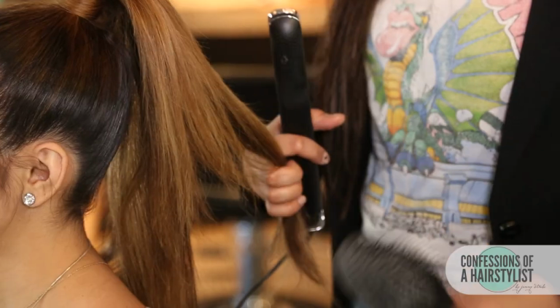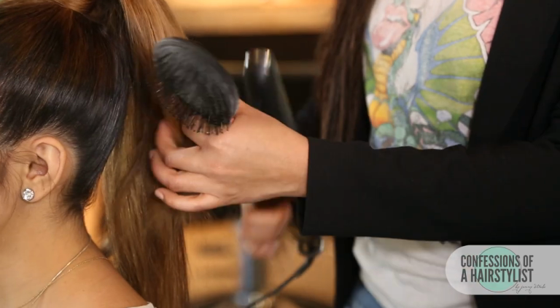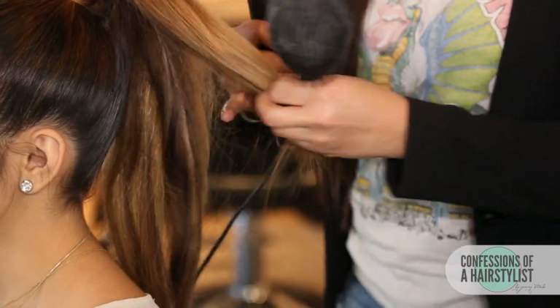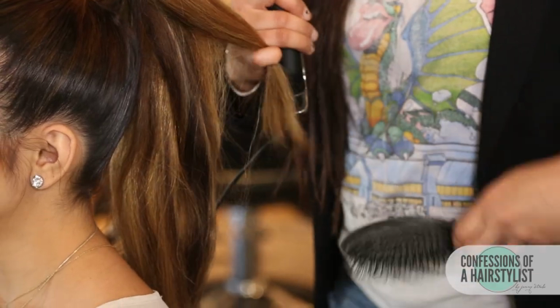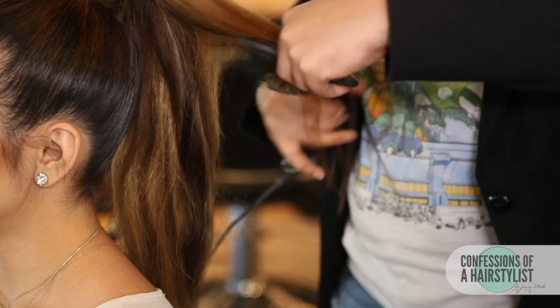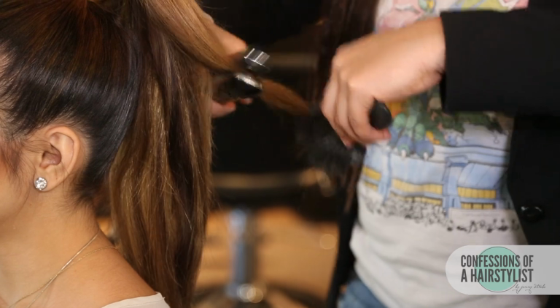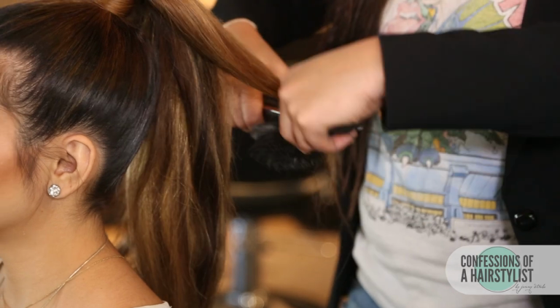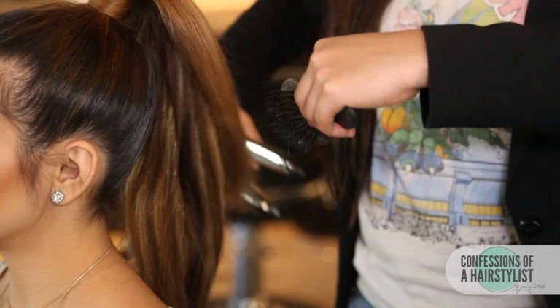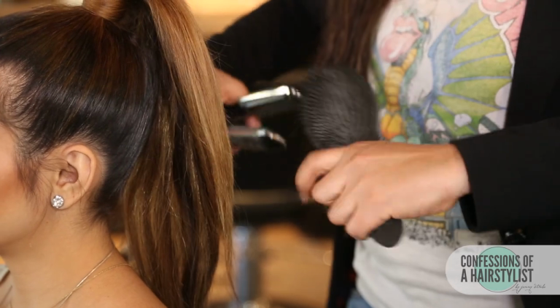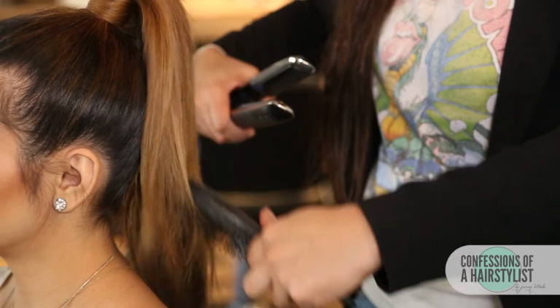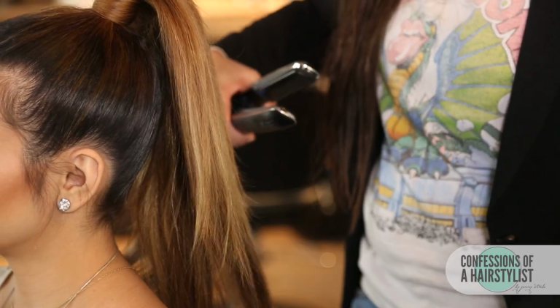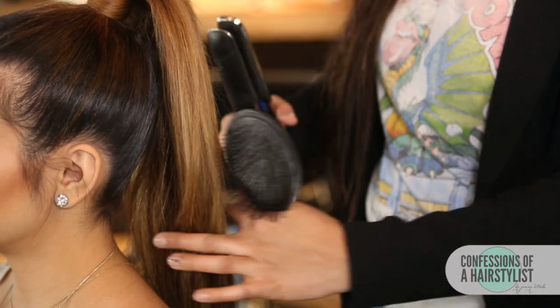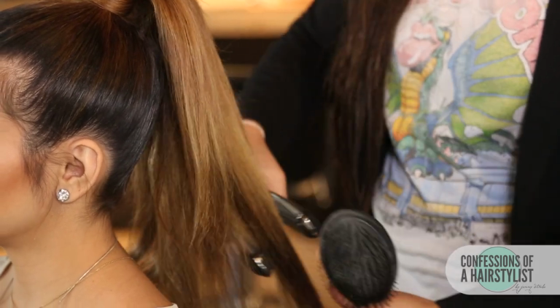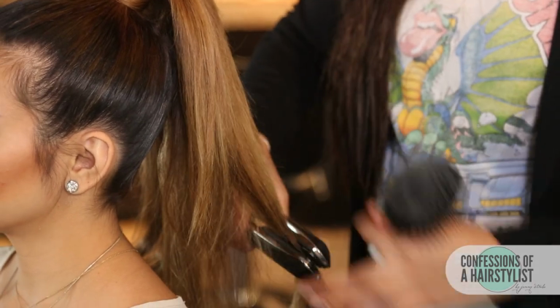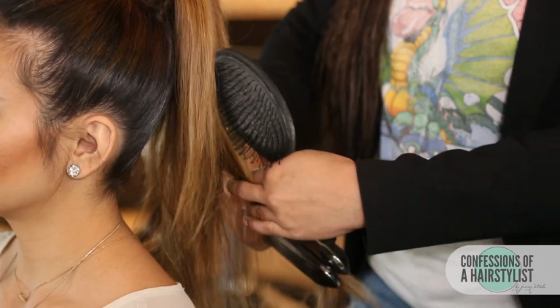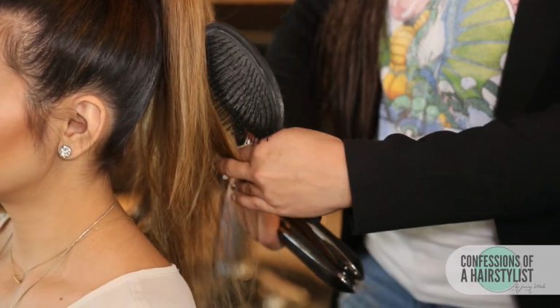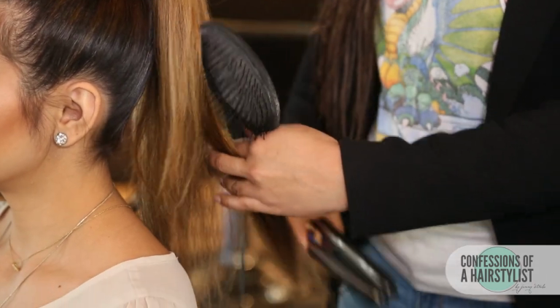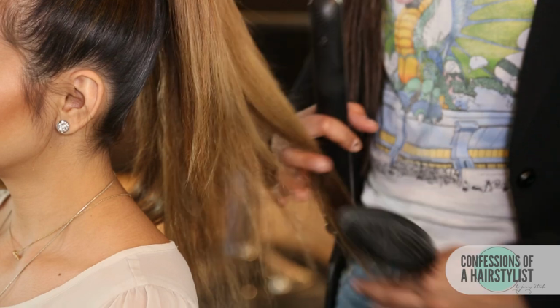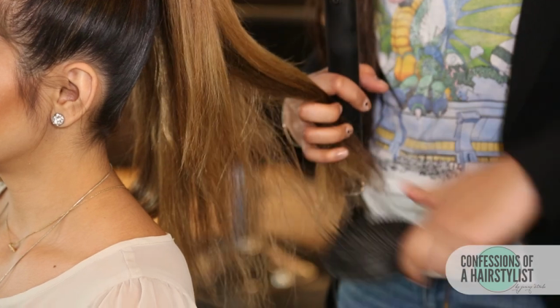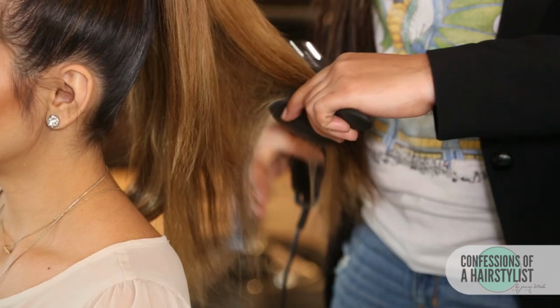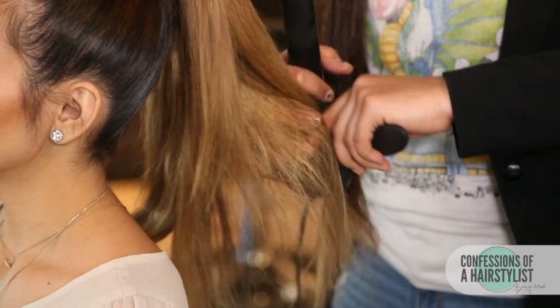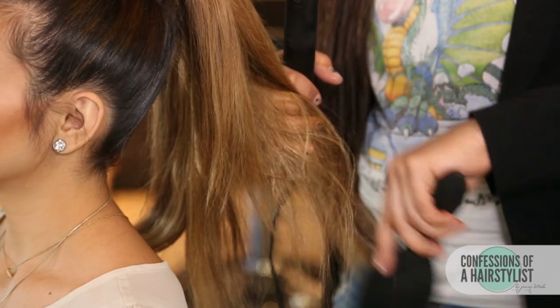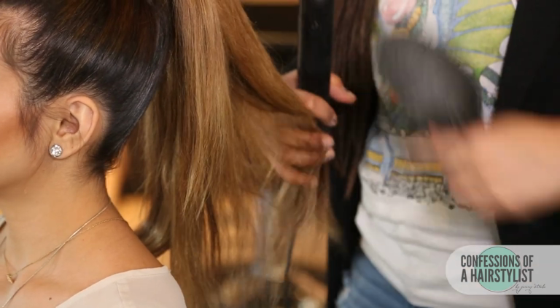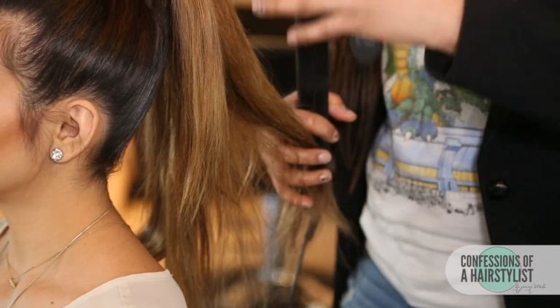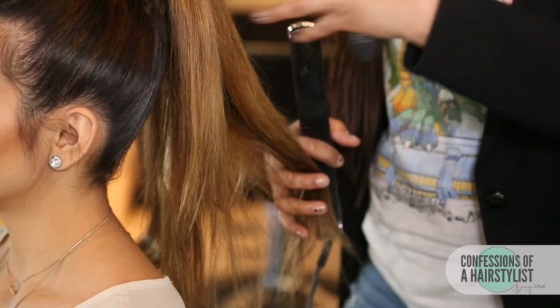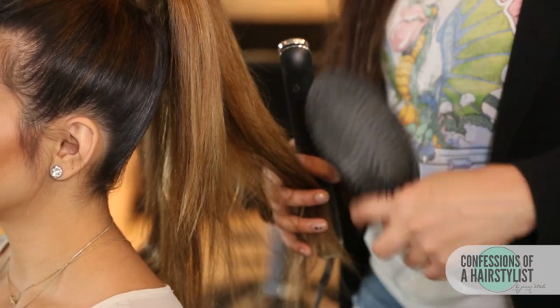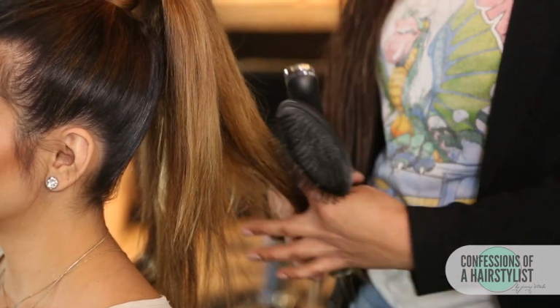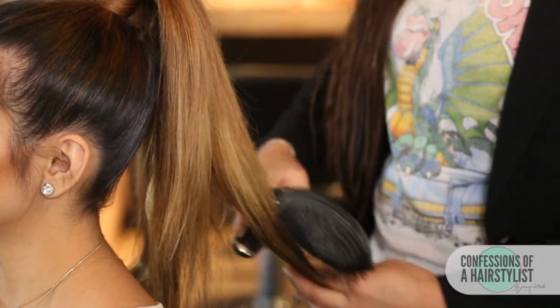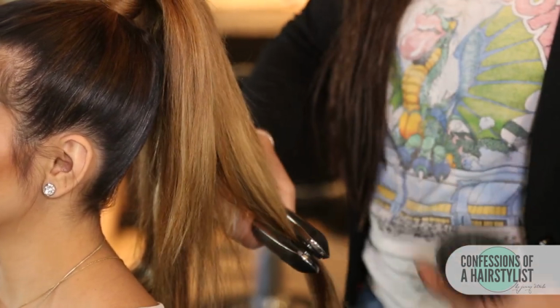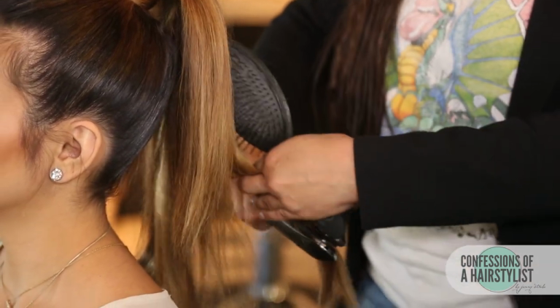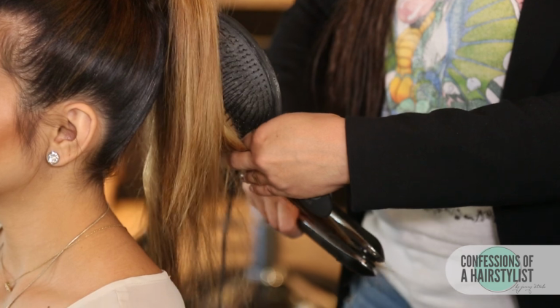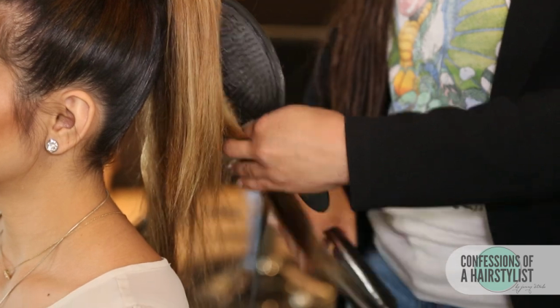We're finishing up some flat ironing with Amanda, and the goal is really just to get the ends nice and smooth. I did flat iron the entire ponytail because I don't want it to be flat — I want some fullness in there. We just want to kick out all the additional wave.